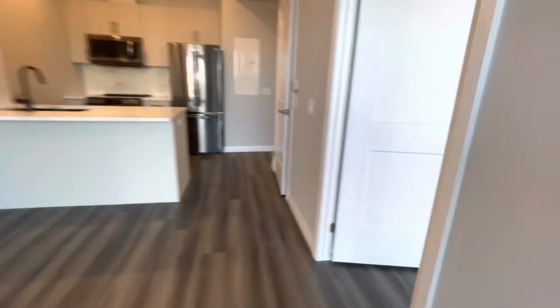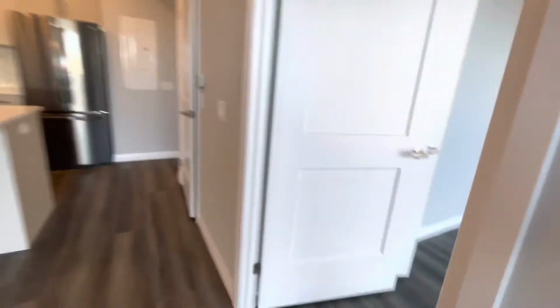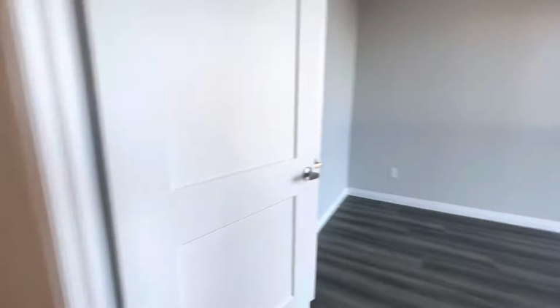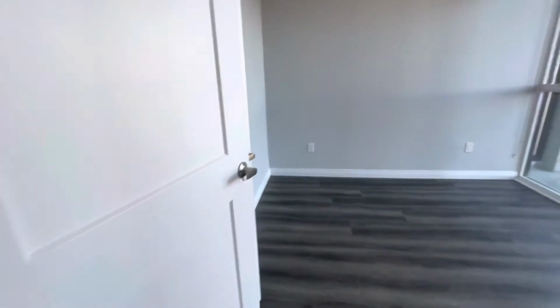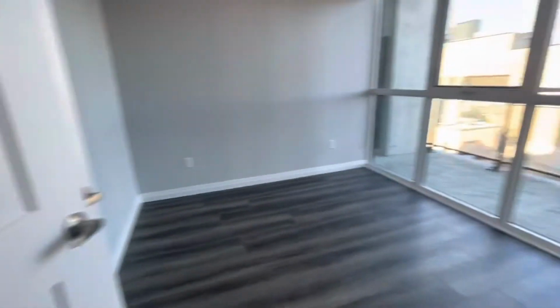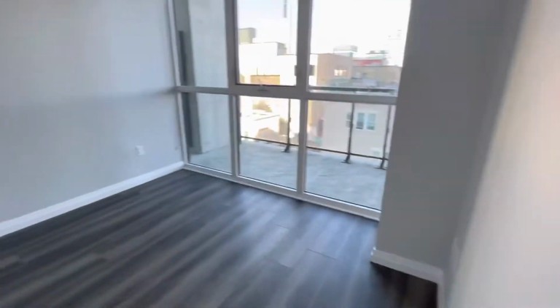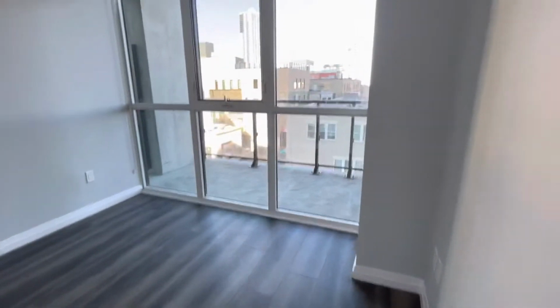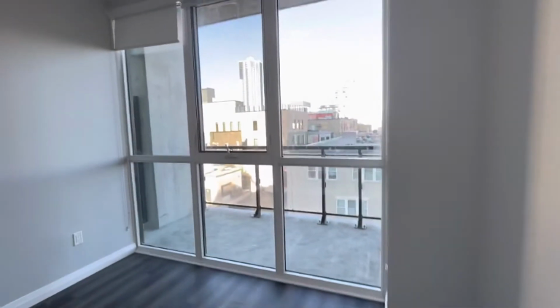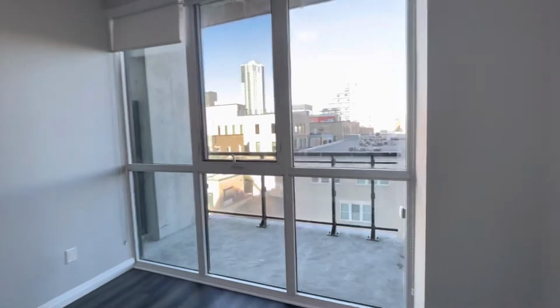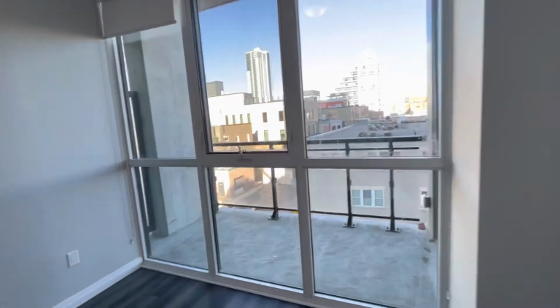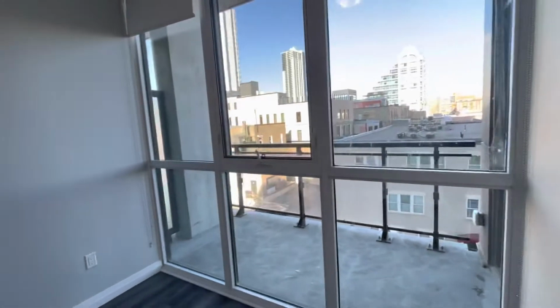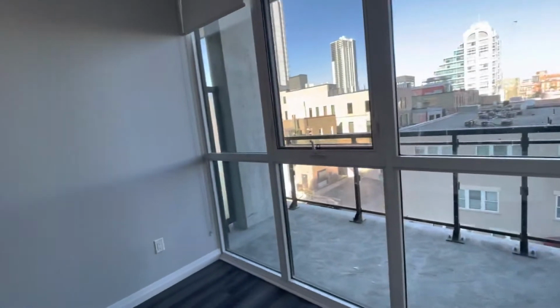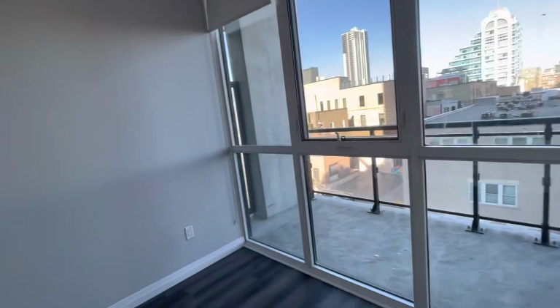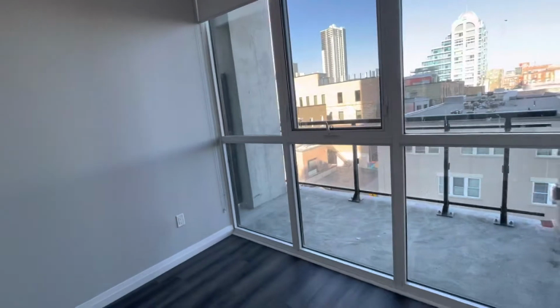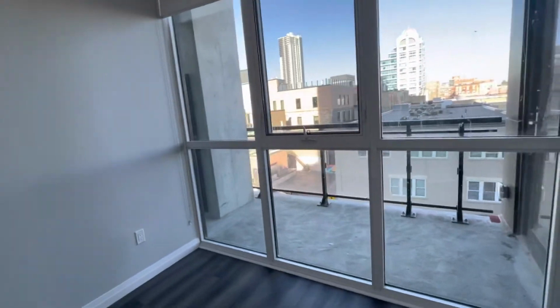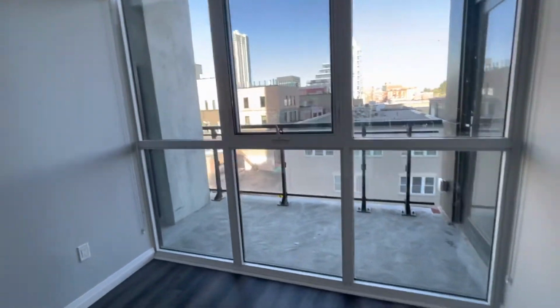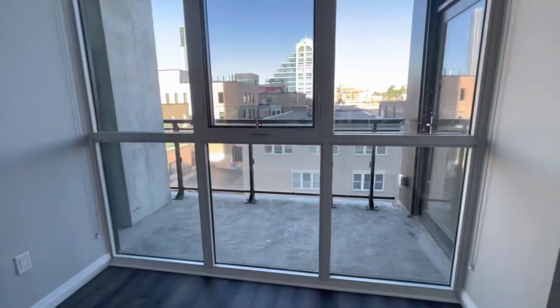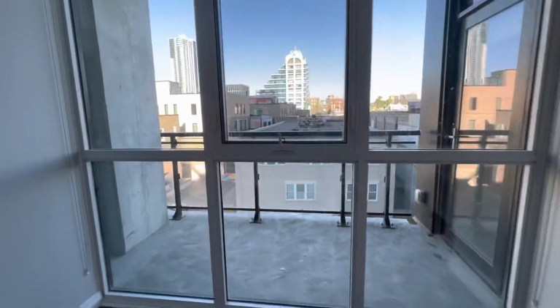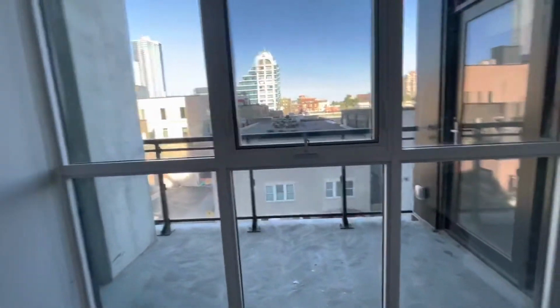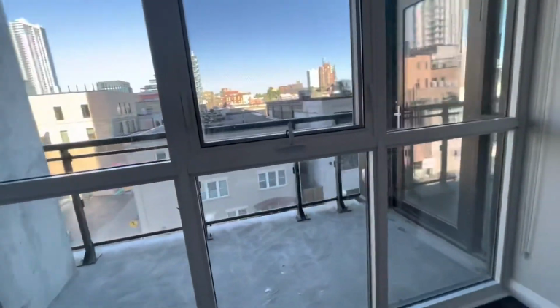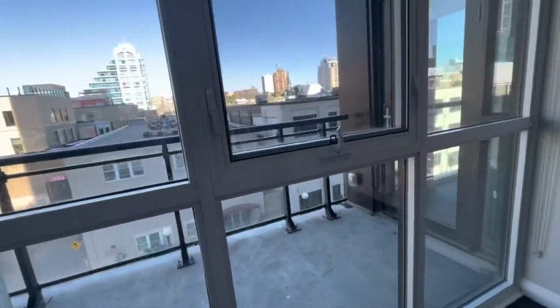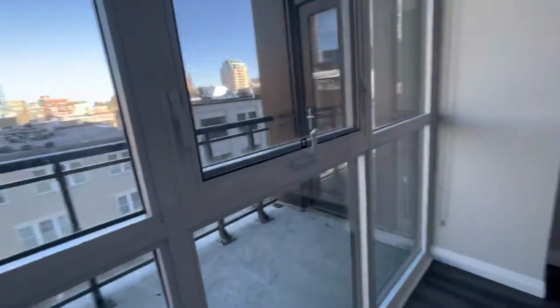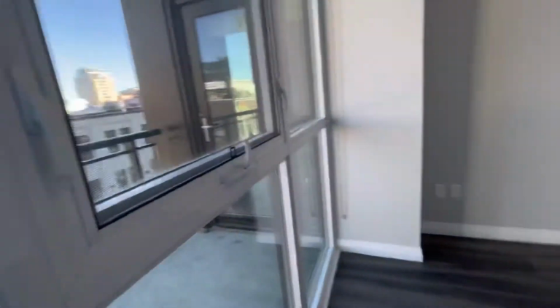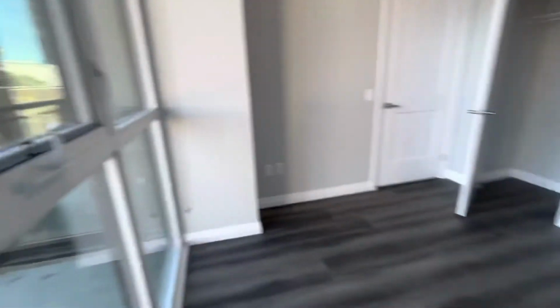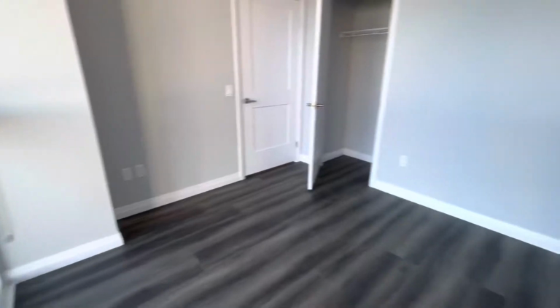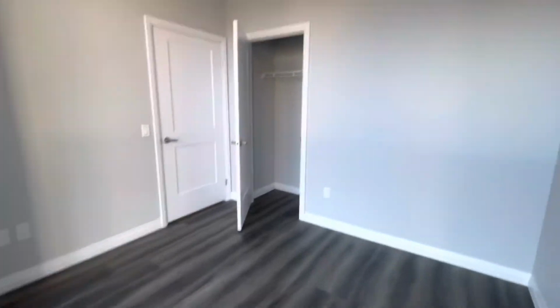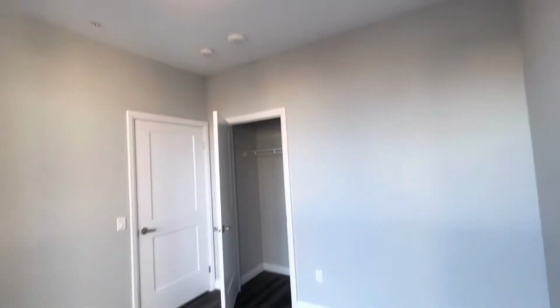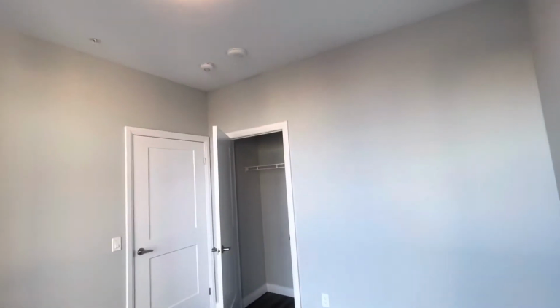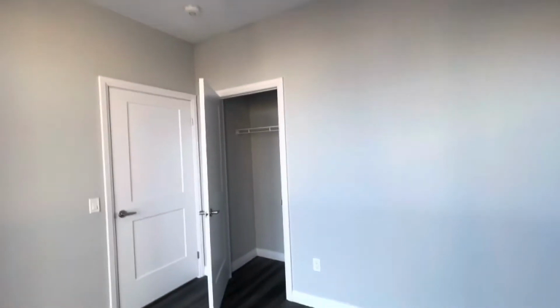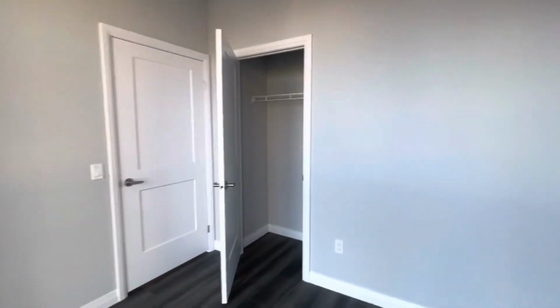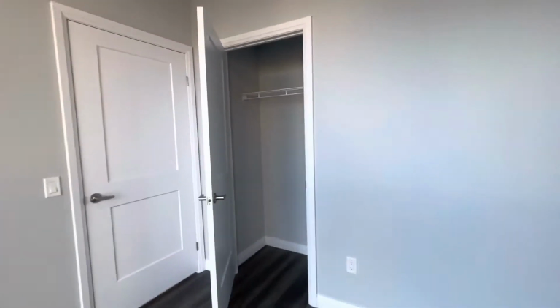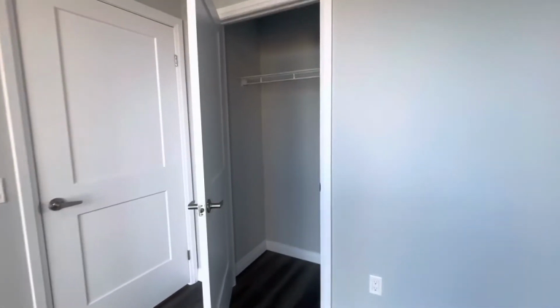Here is your bedroom with ceiling to floor windows. Window coverings are included. That's the bedroom.